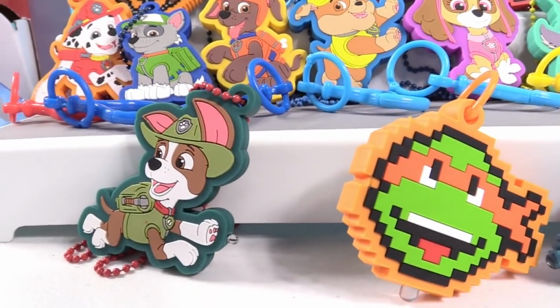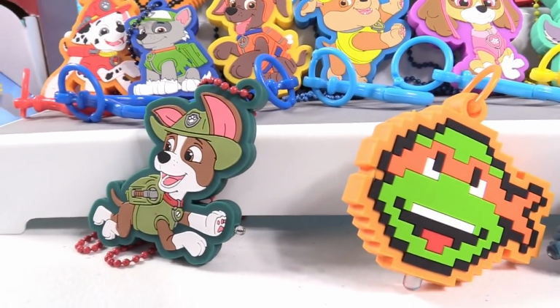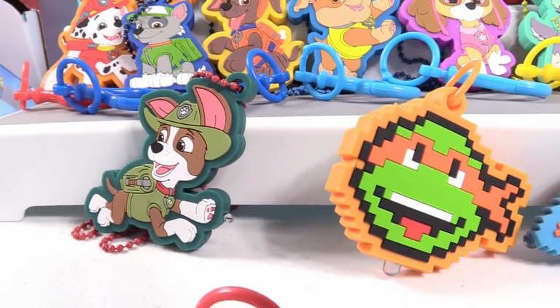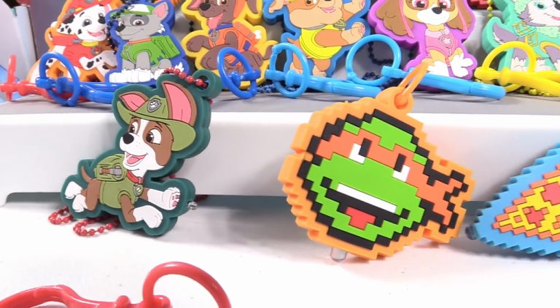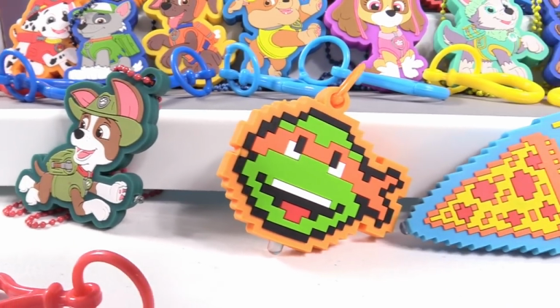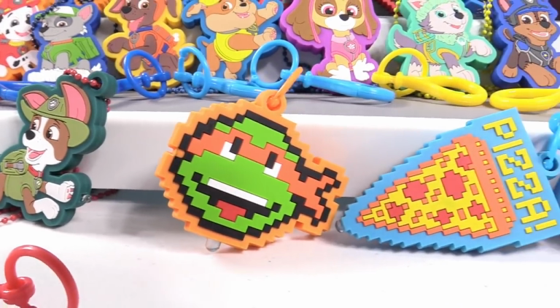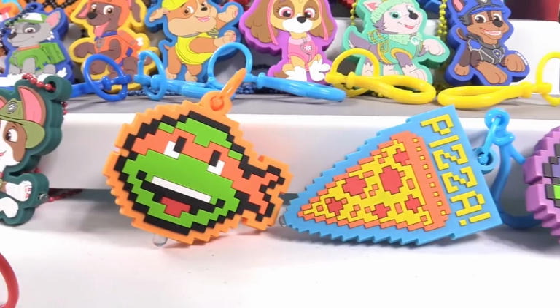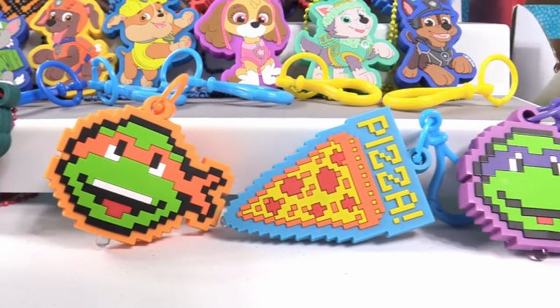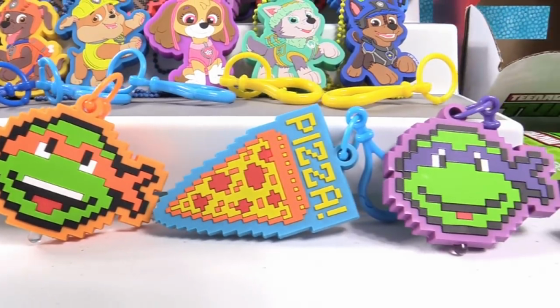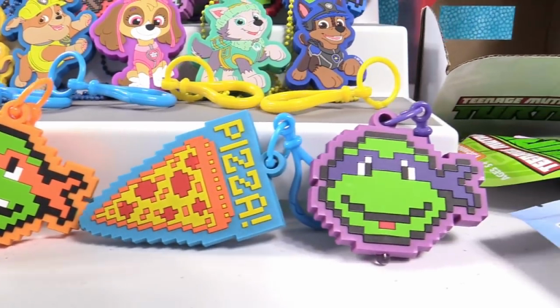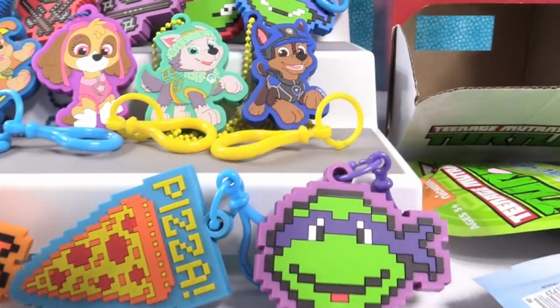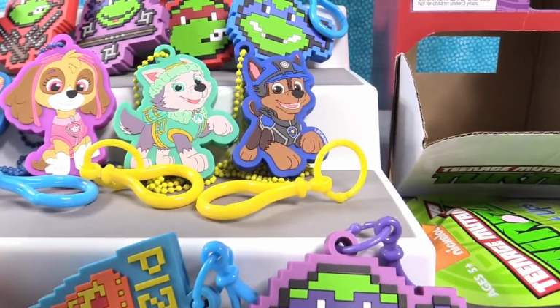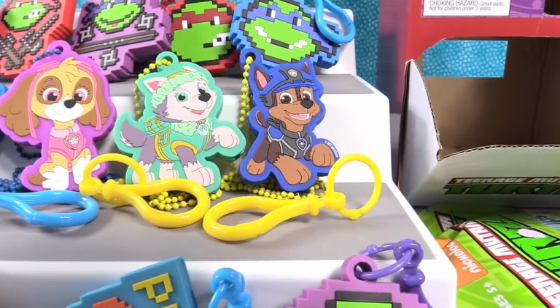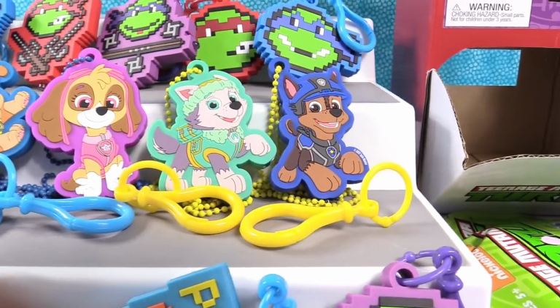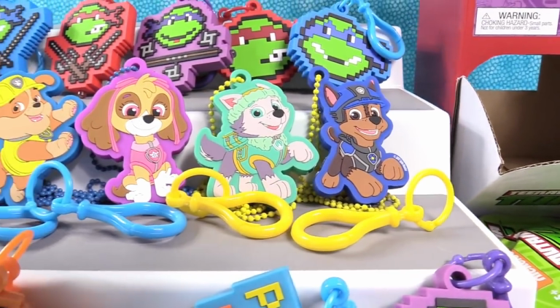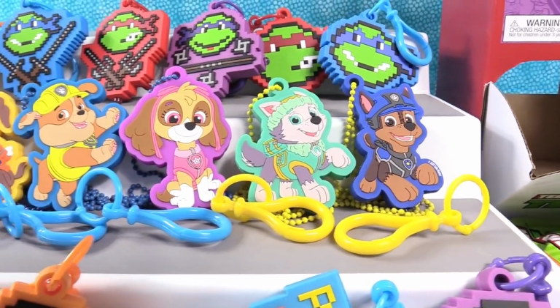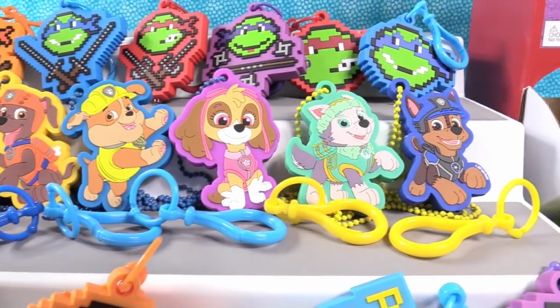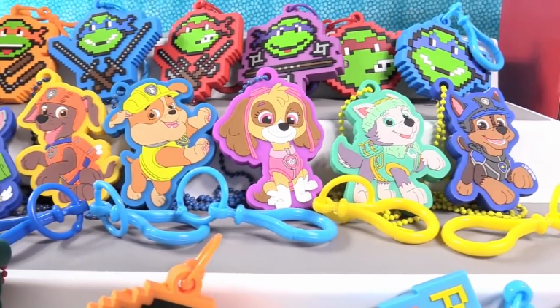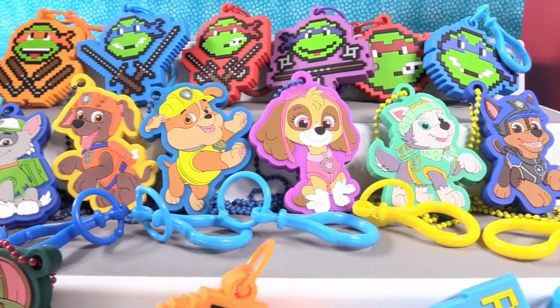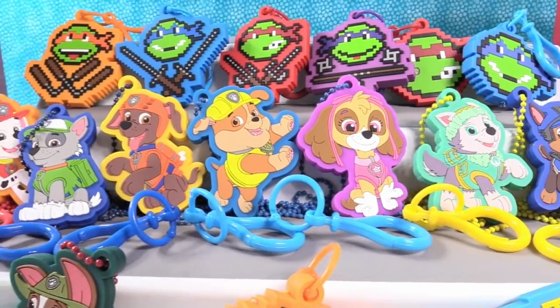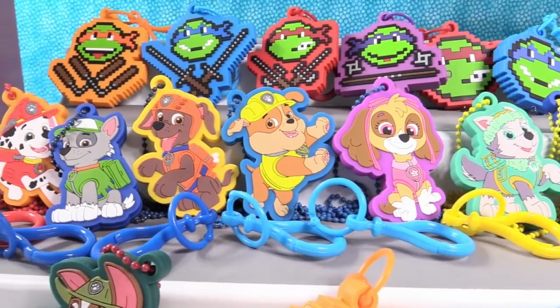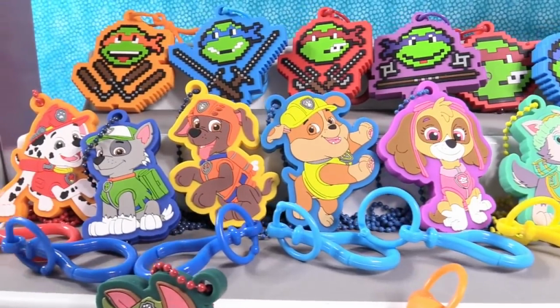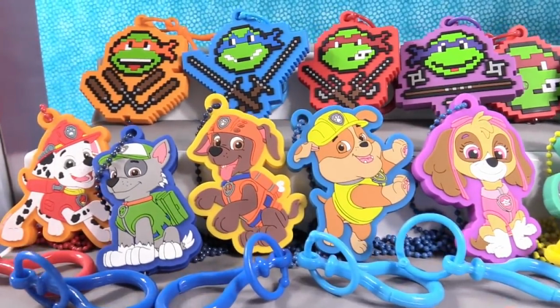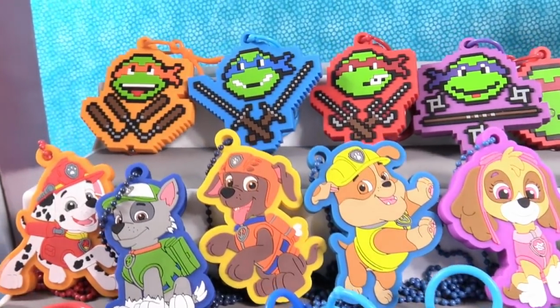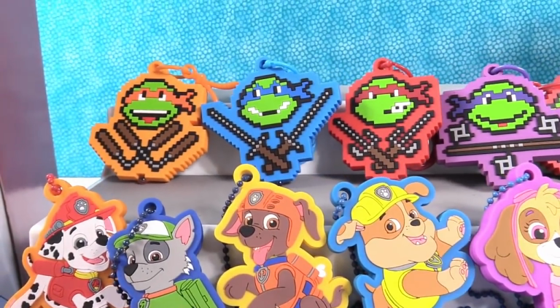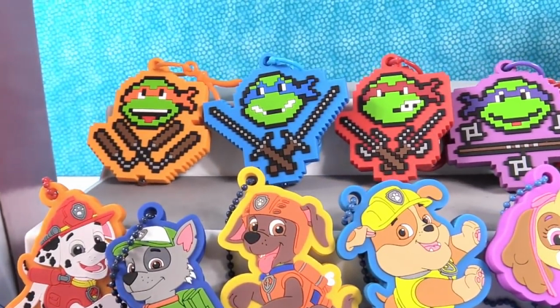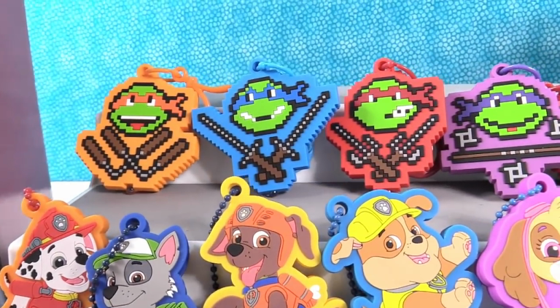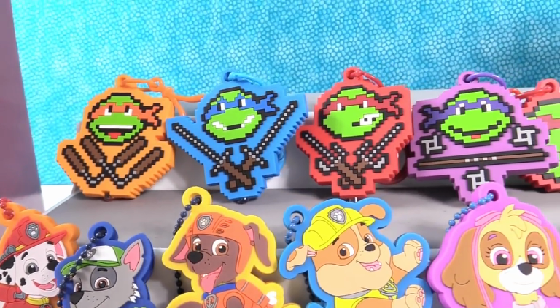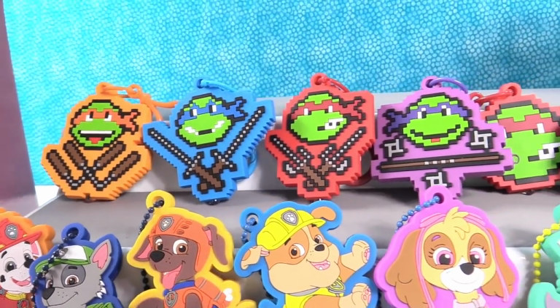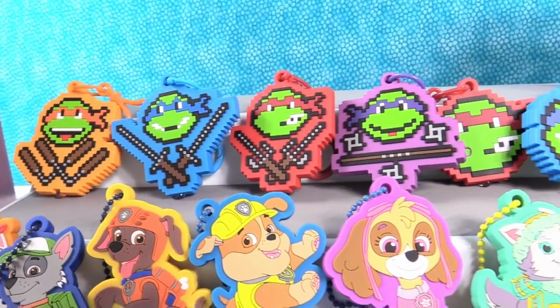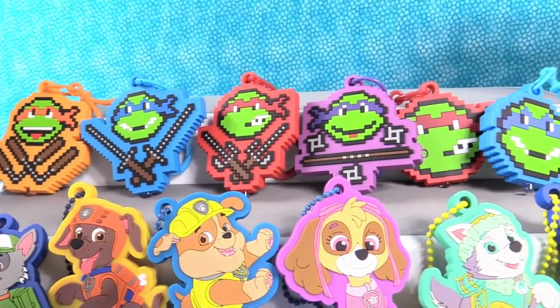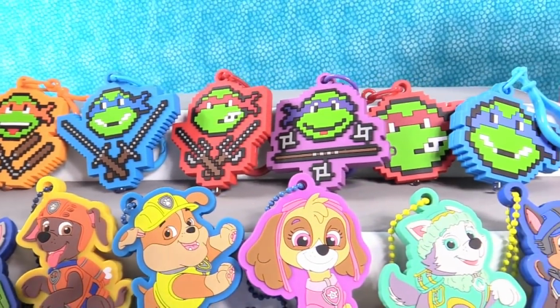We got the full set of everybody — turtles and Paw Patrol. These are awesome. We want to thank Bullseye Toy one more time for sending these. If you are looking for these, you can find them in Target stores.